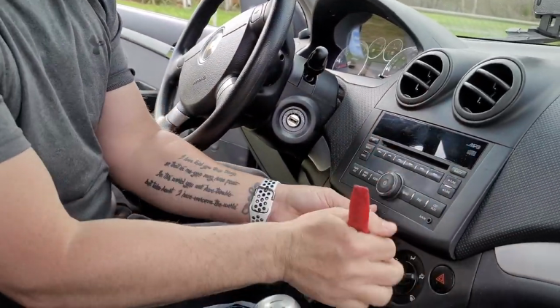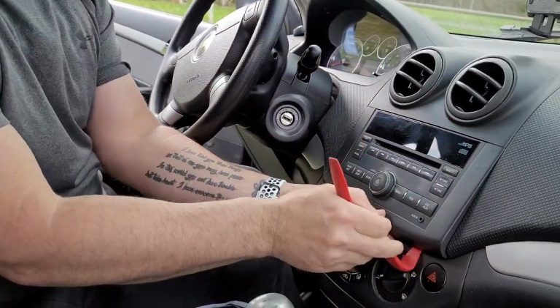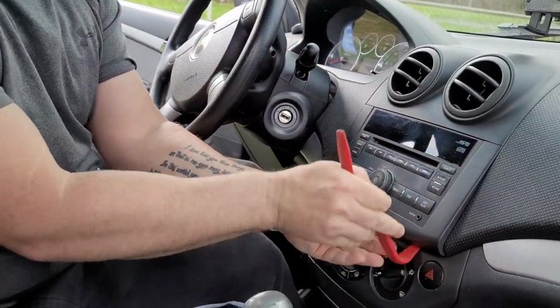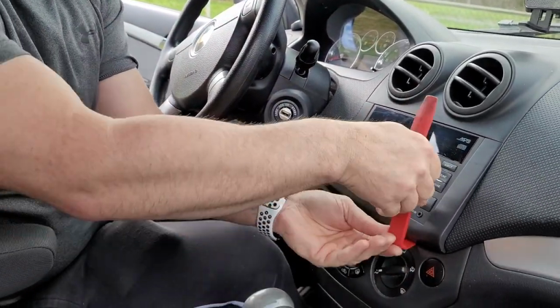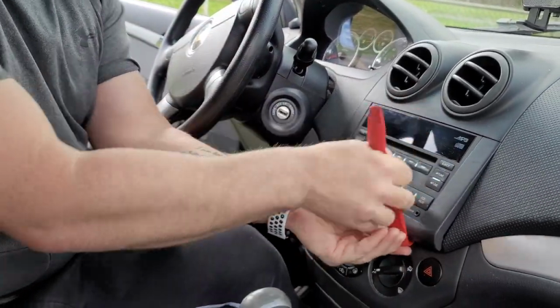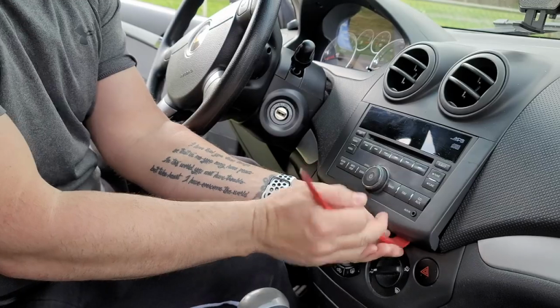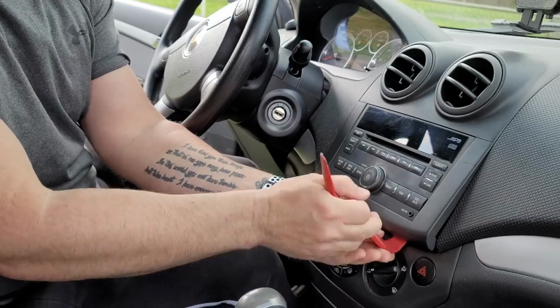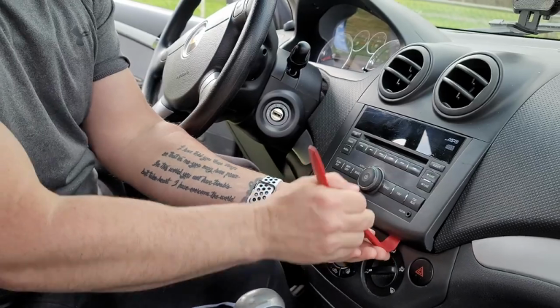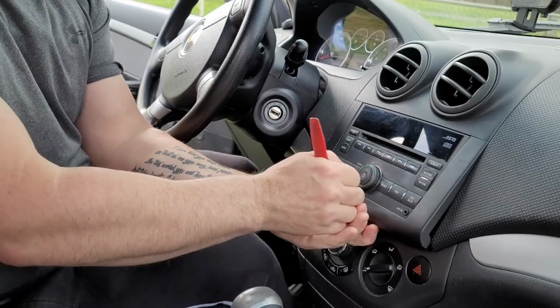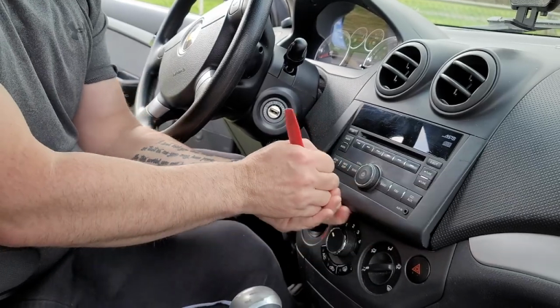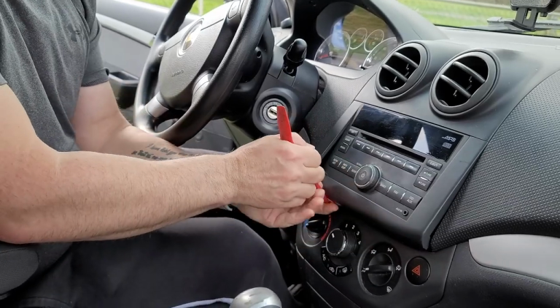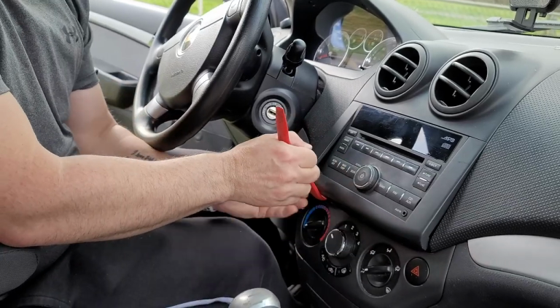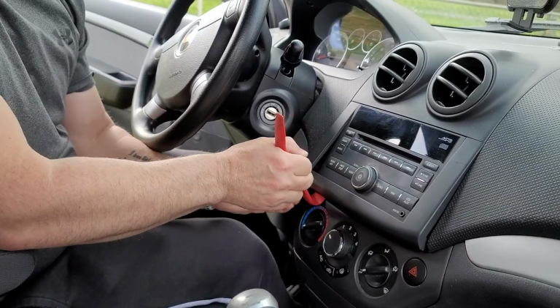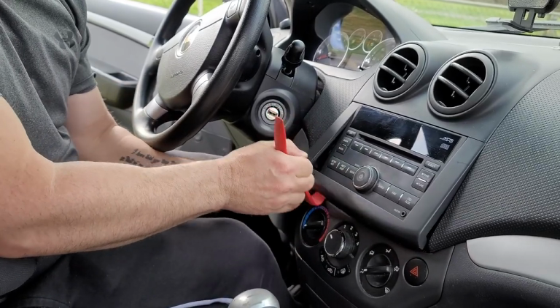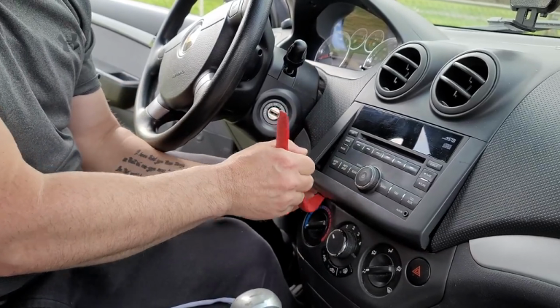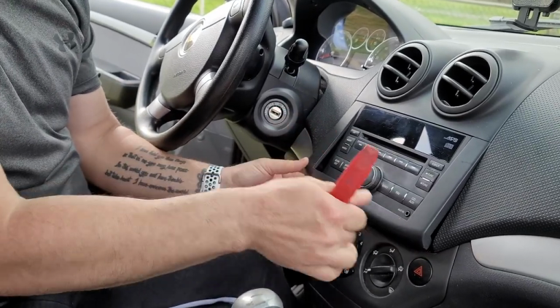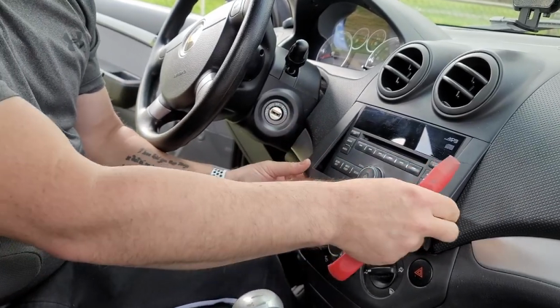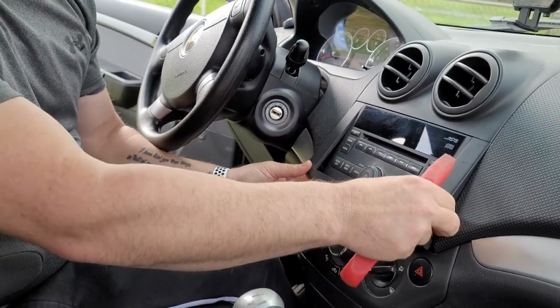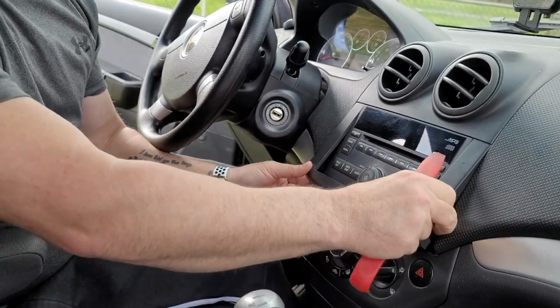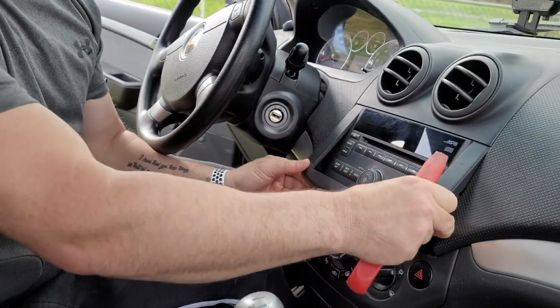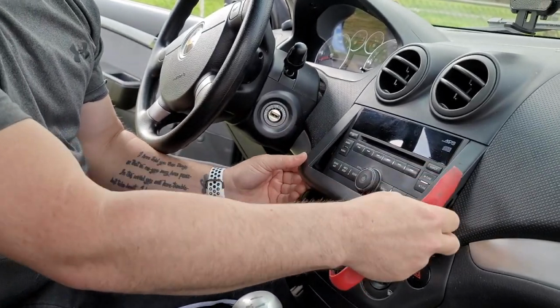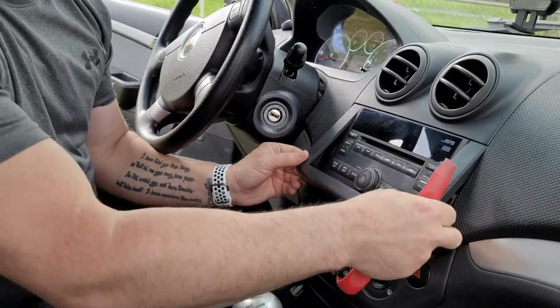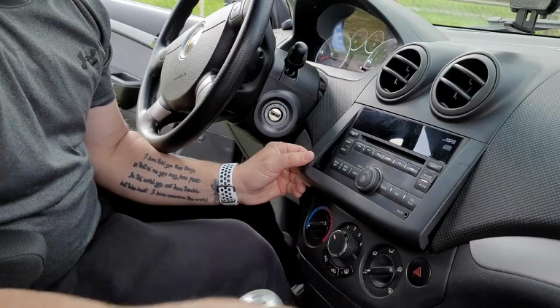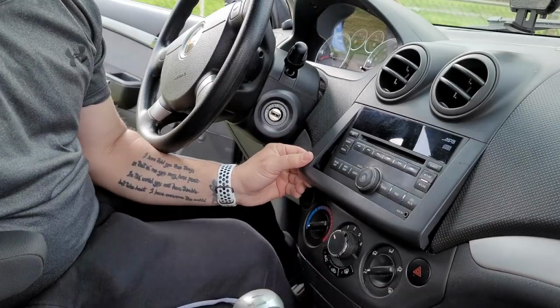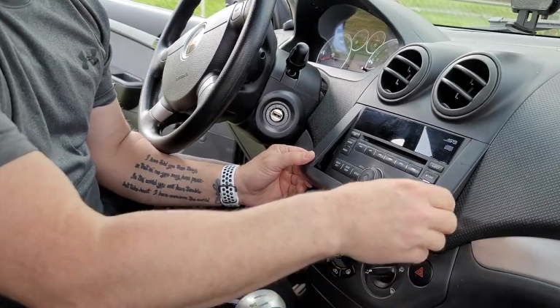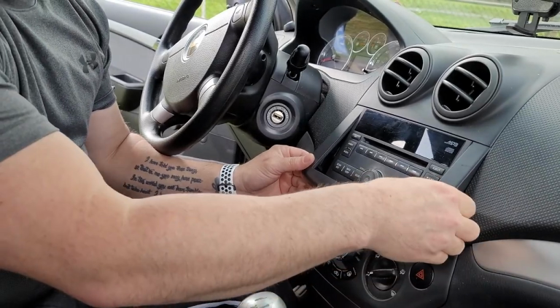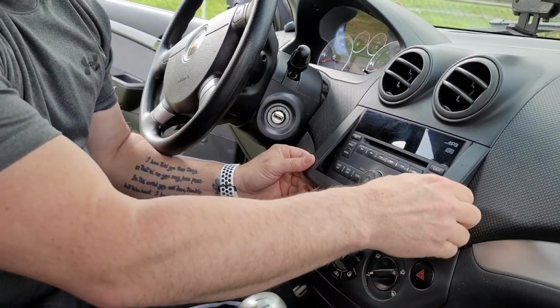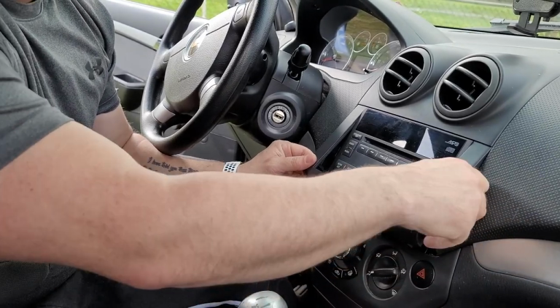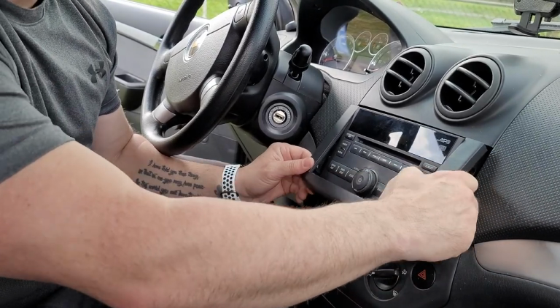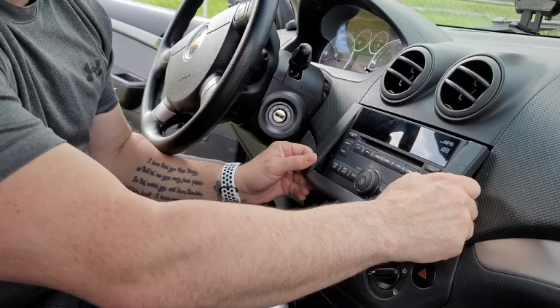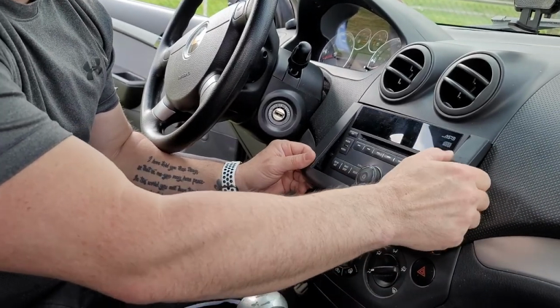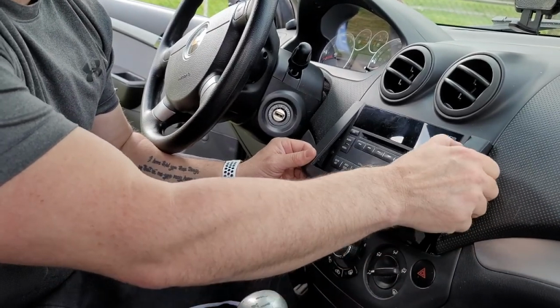So just like that, kind of get underneath there, pop it out, and go over to that side and pop that. You want to give it a little bit of effort without trying too hard and breaking the clips.